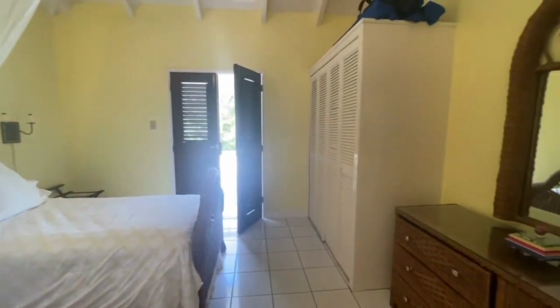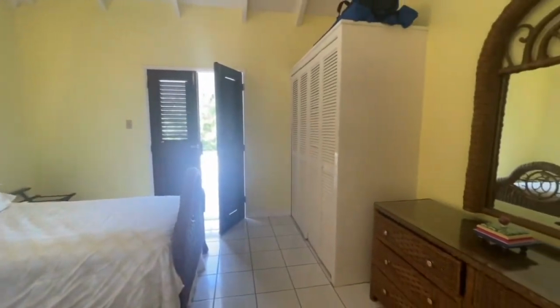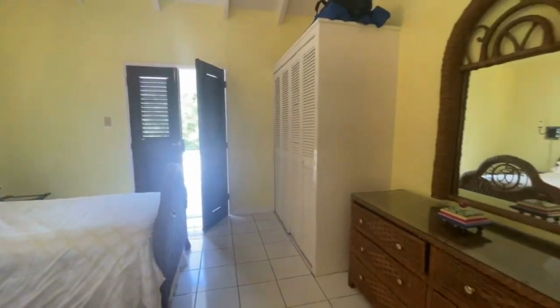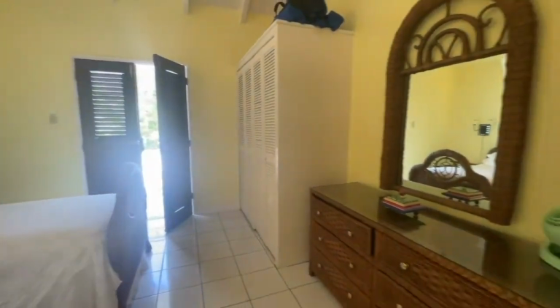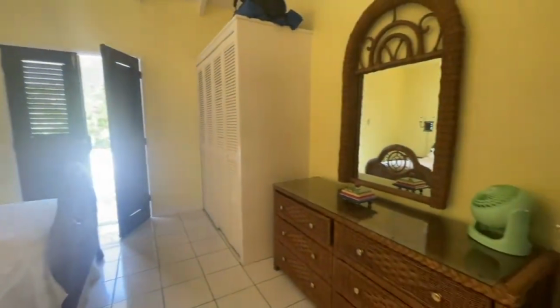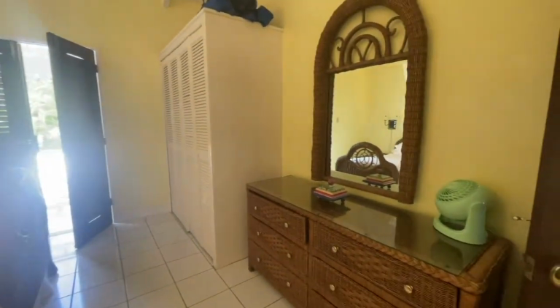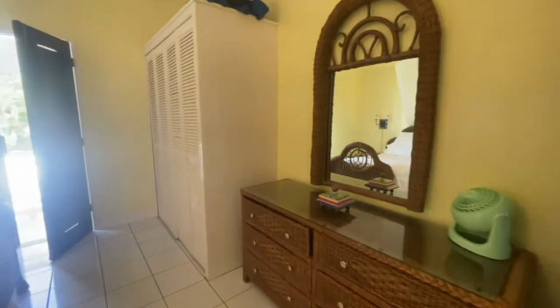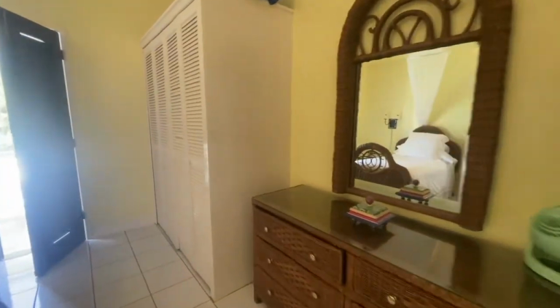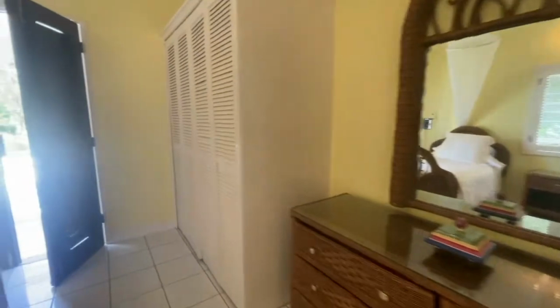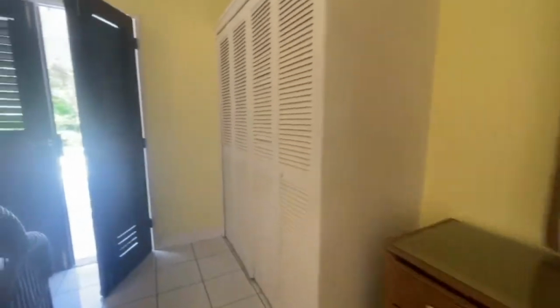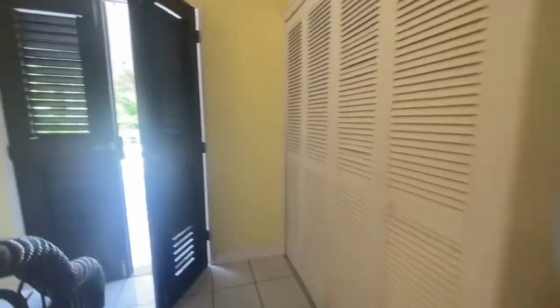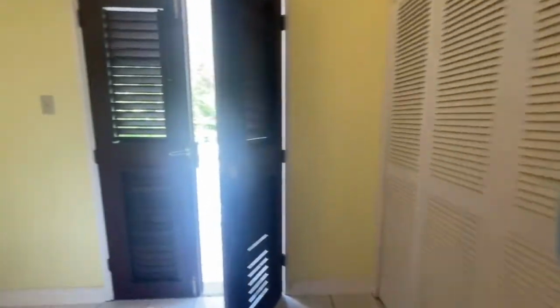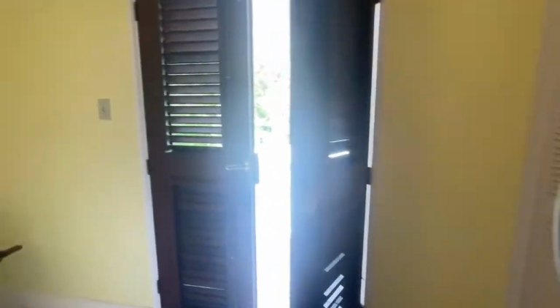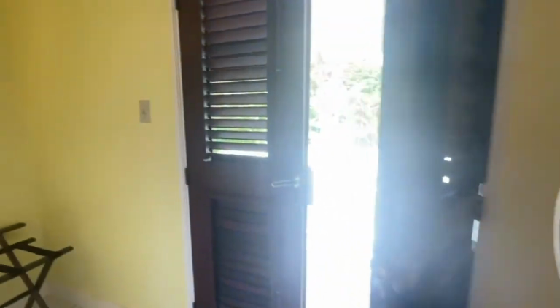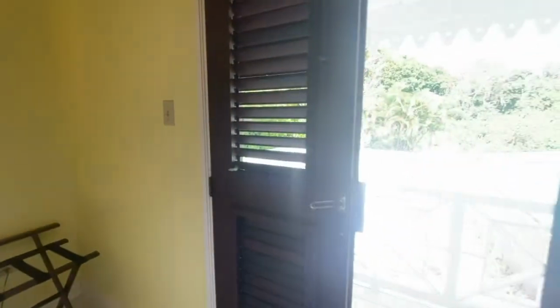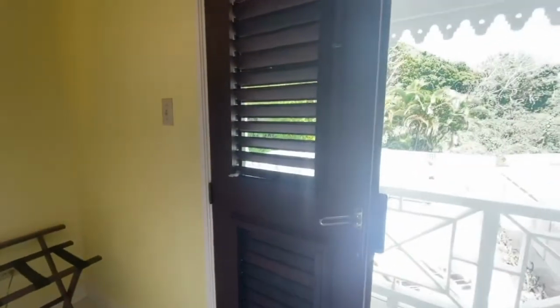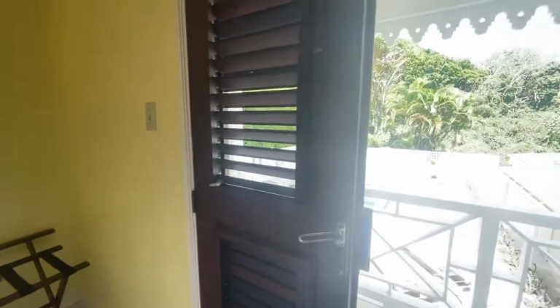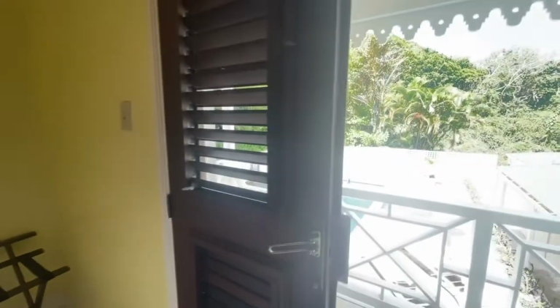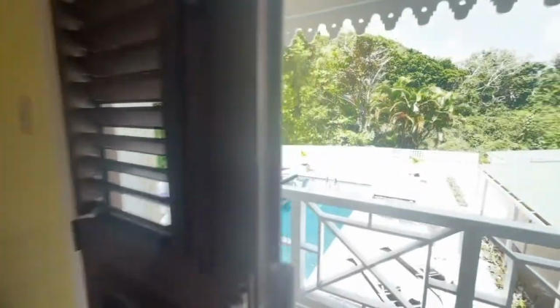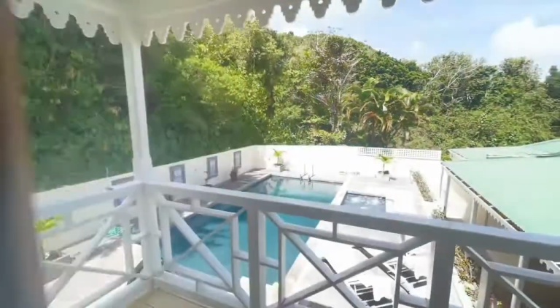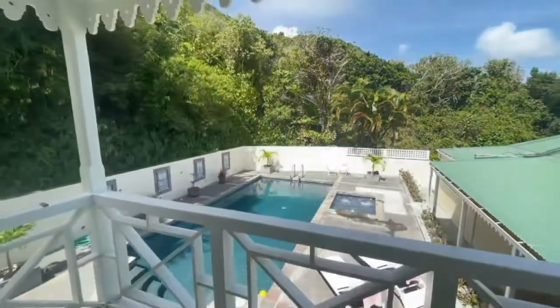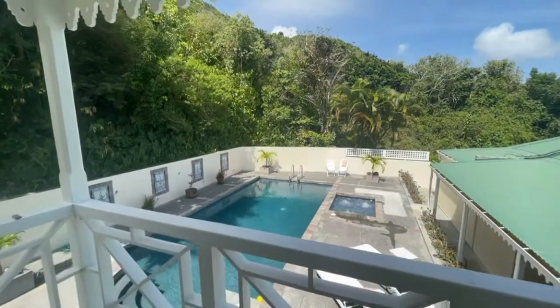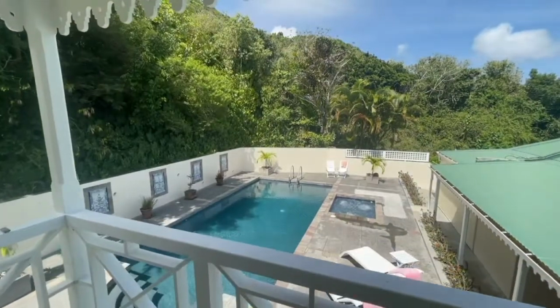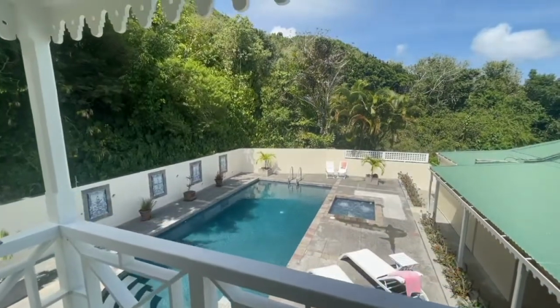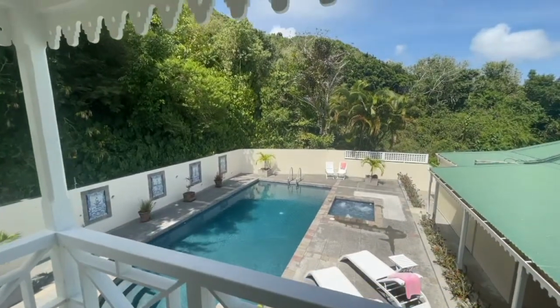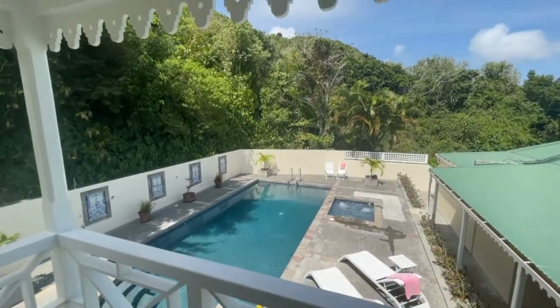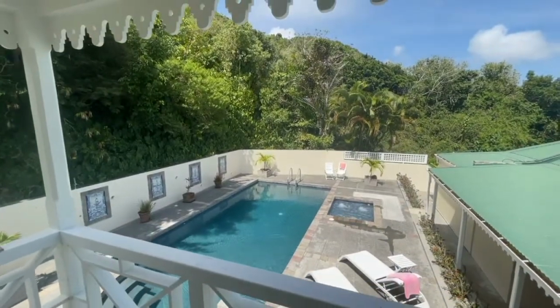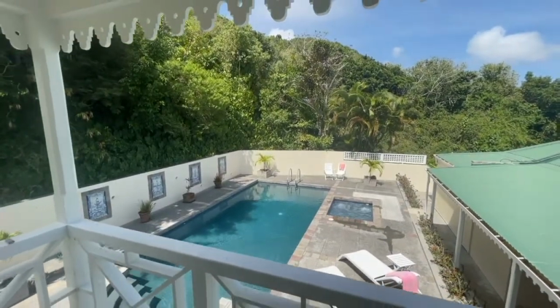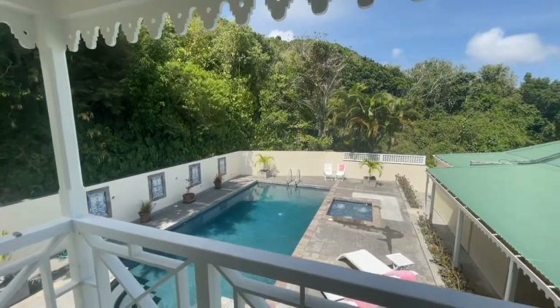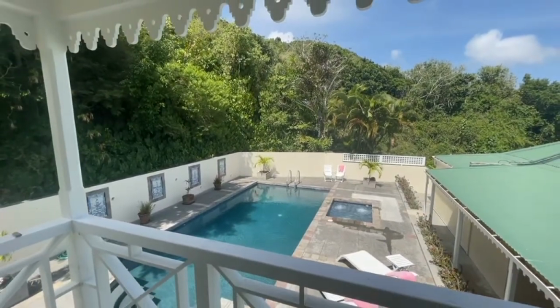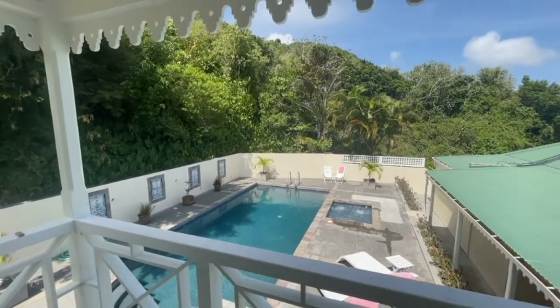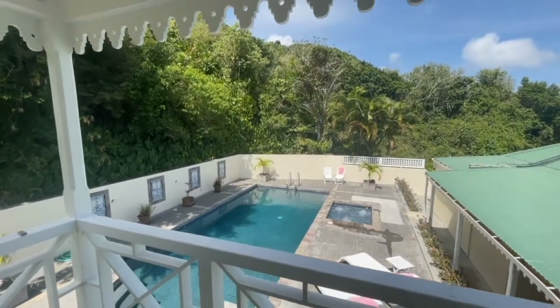Coming through, this is the bedroom with the Juliet veranda, which we can step out and have a look at the swimming pool and the jacuzzi down below.